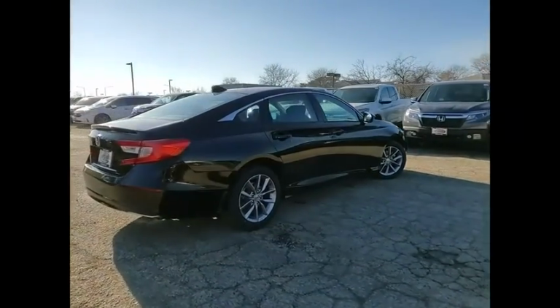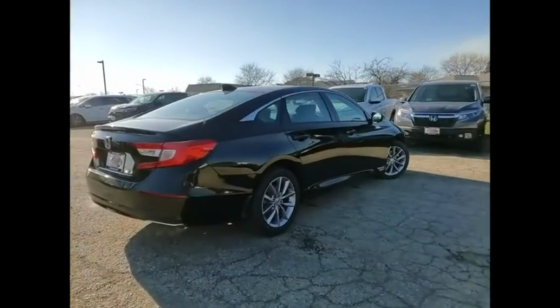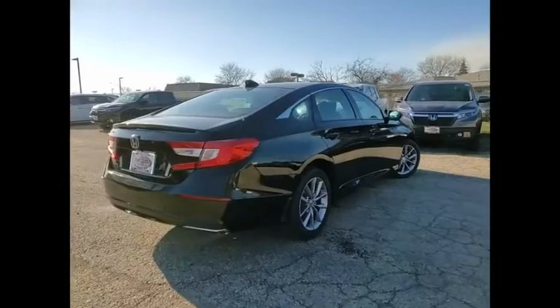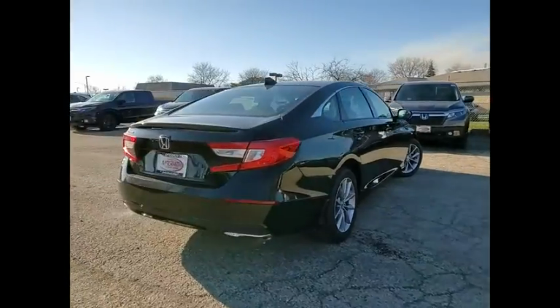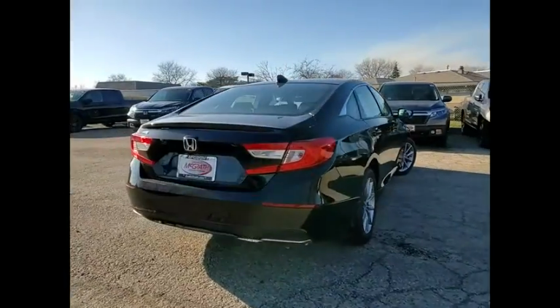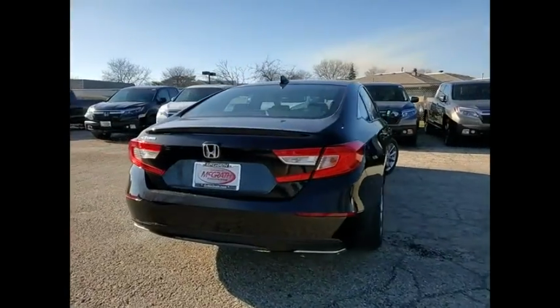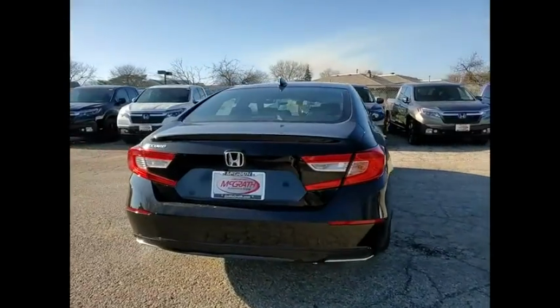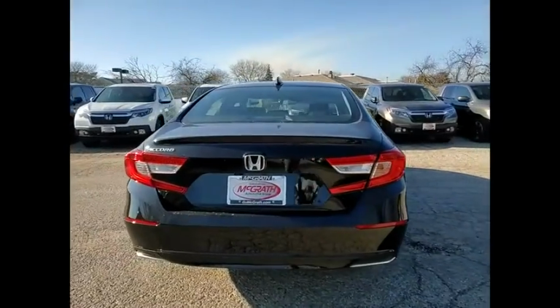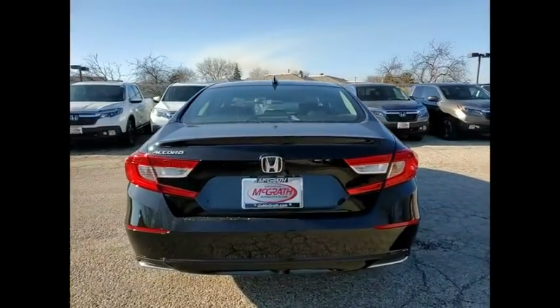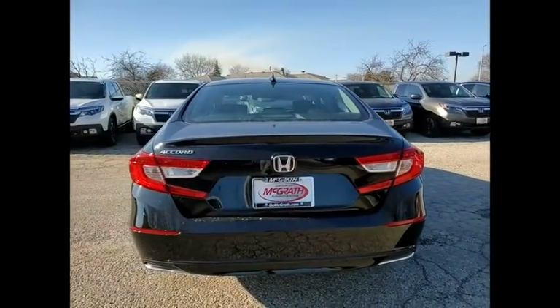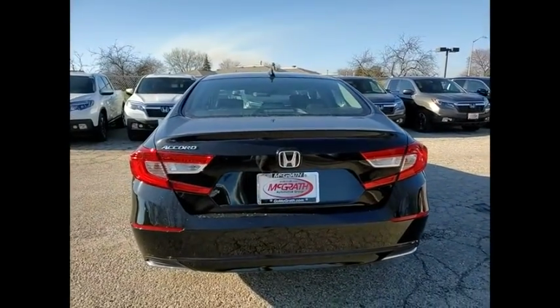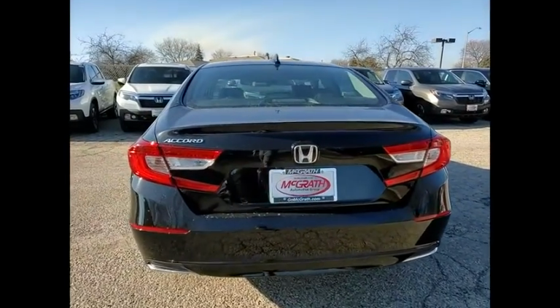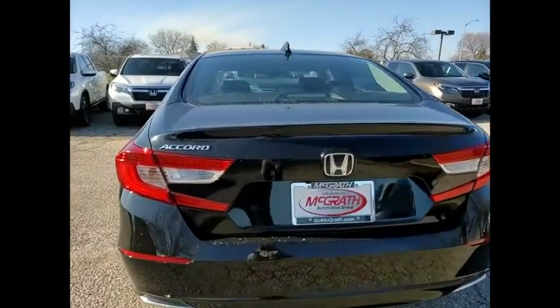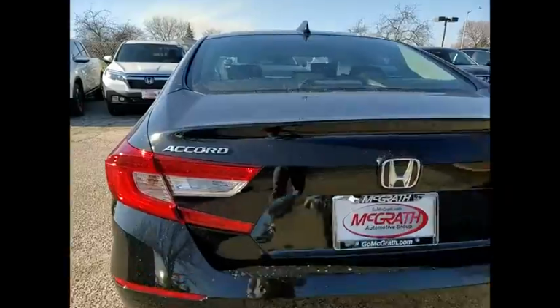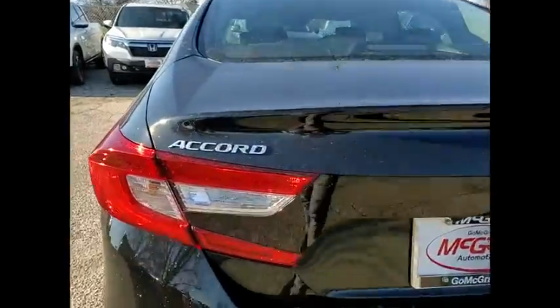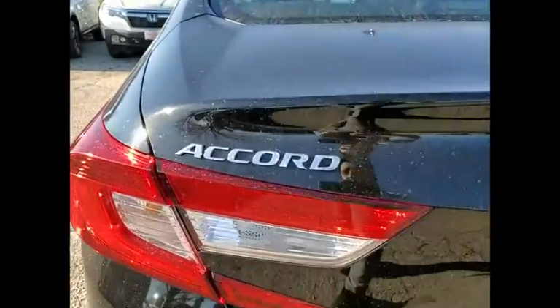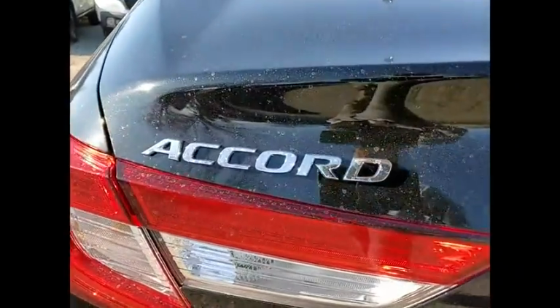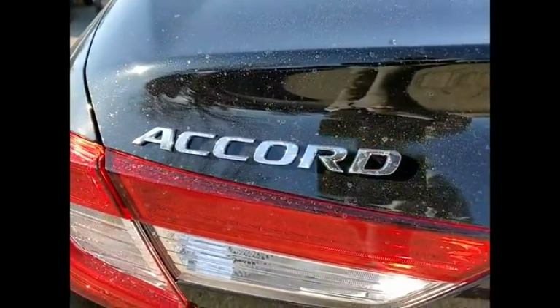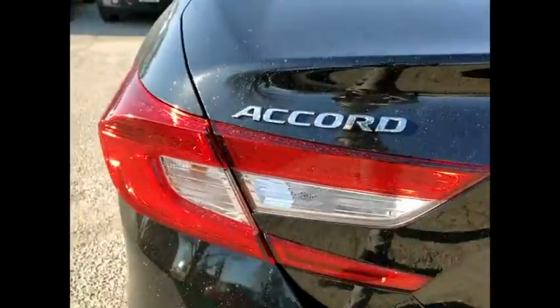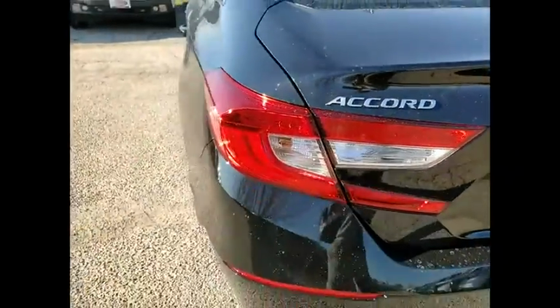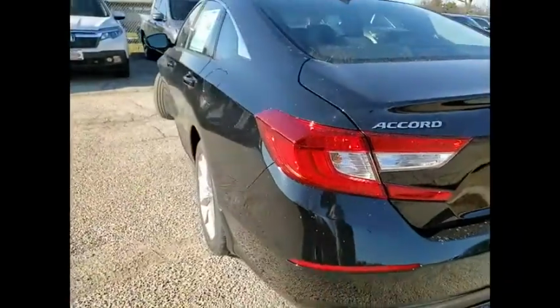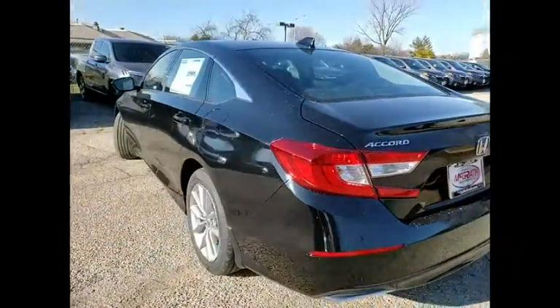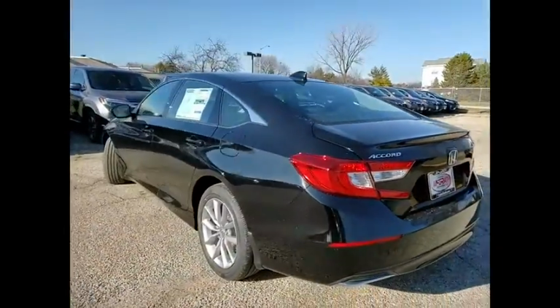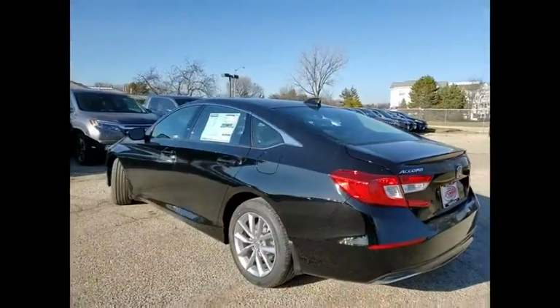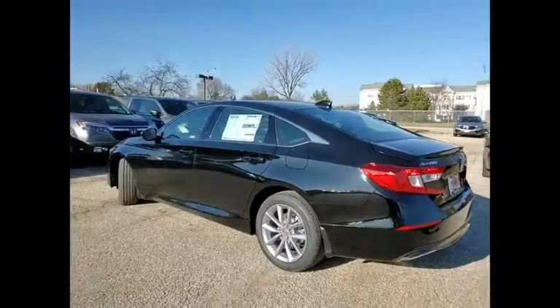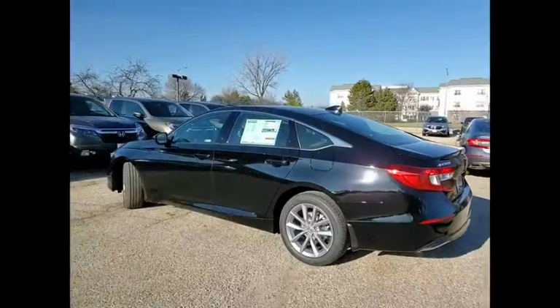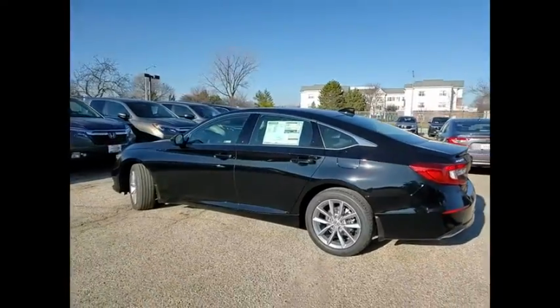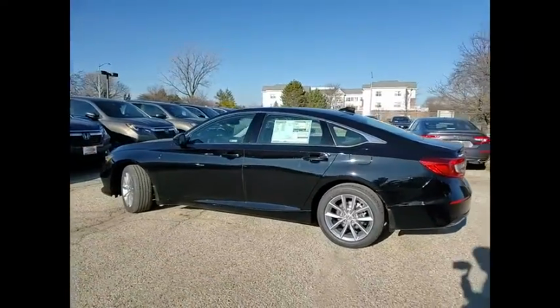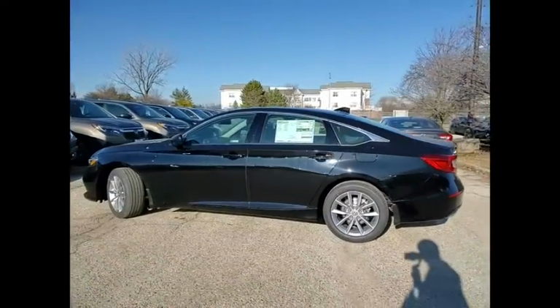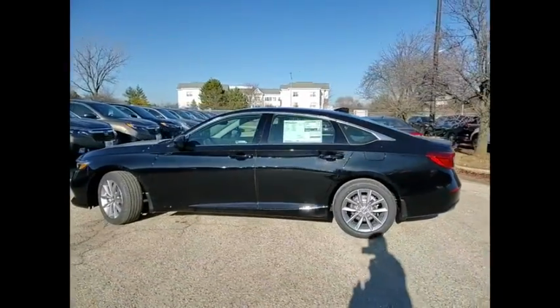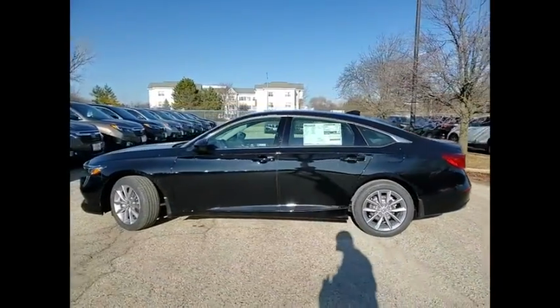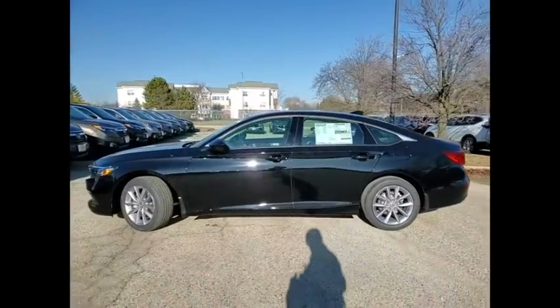Here are some of this vehicle's great options: tire pressure monitor, turbocharged, aluminum wheels, brake assist, traction control, stability control, daytime running lights, engine immobilizer, FWD, tires, front performance.